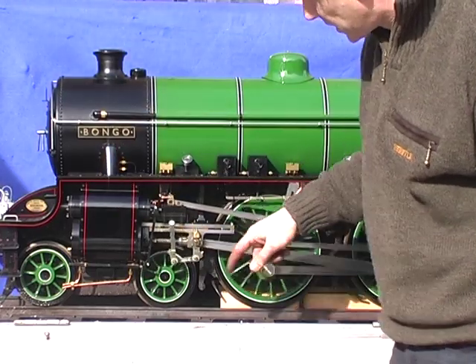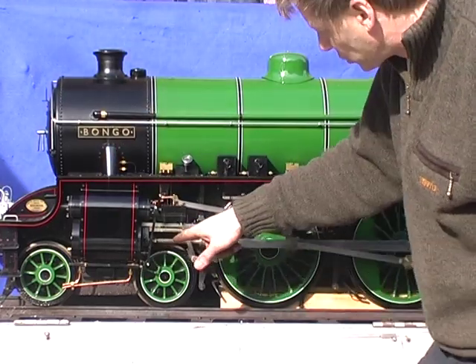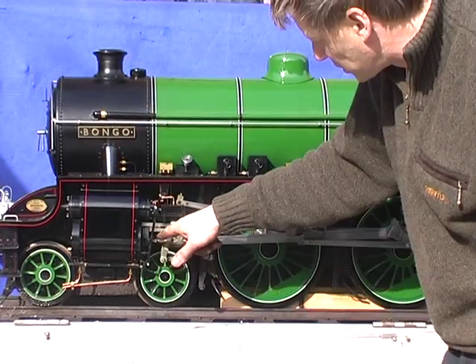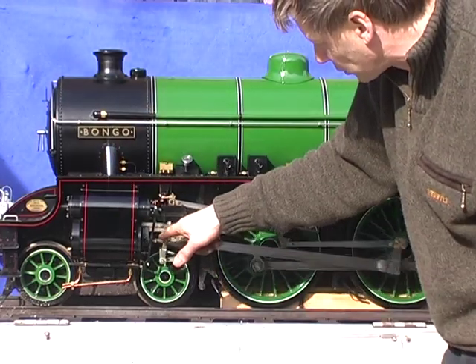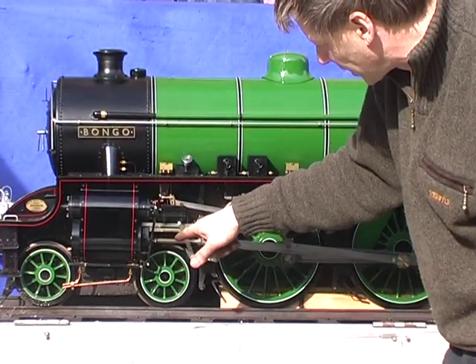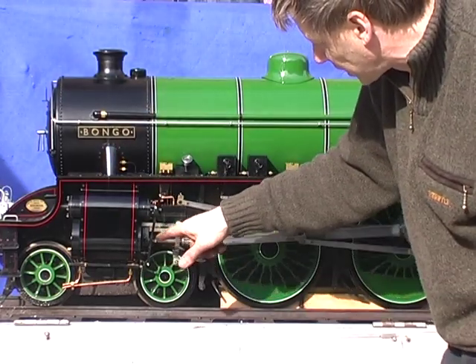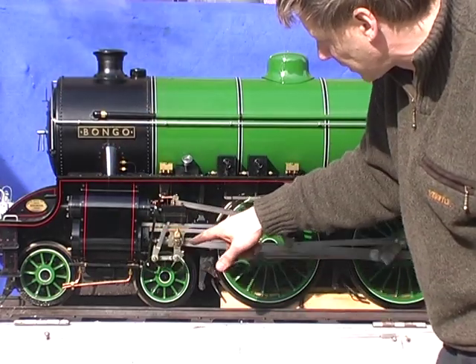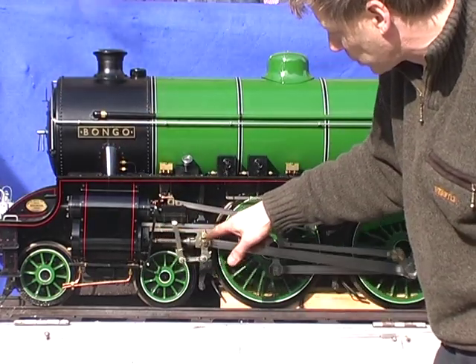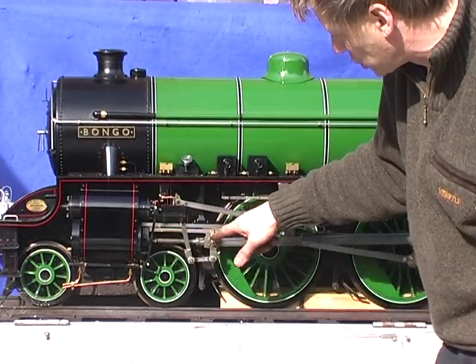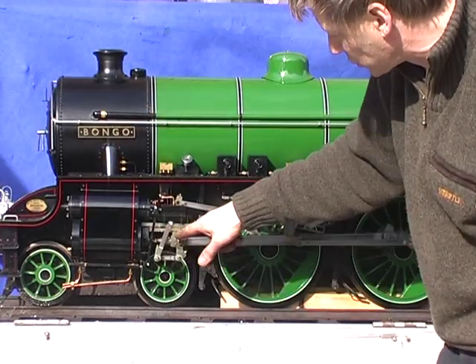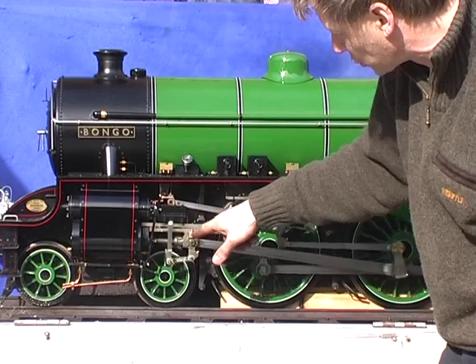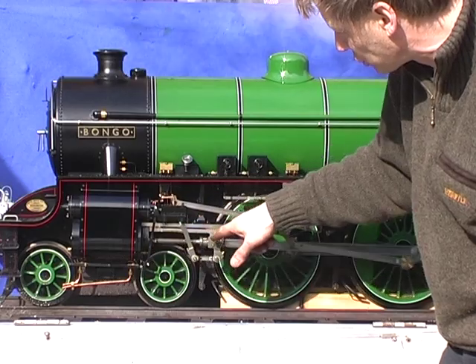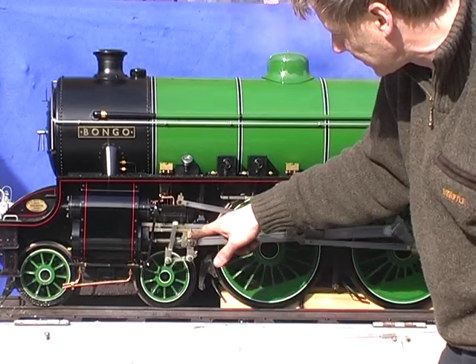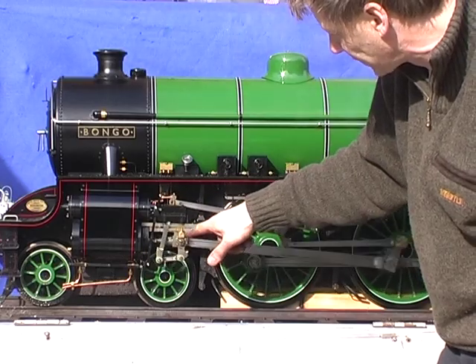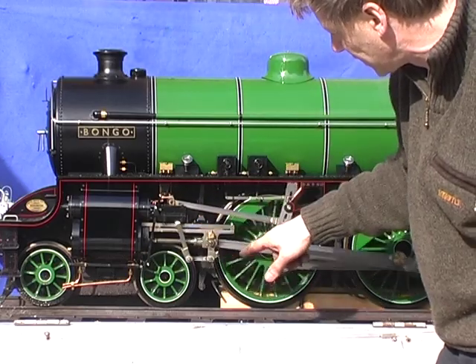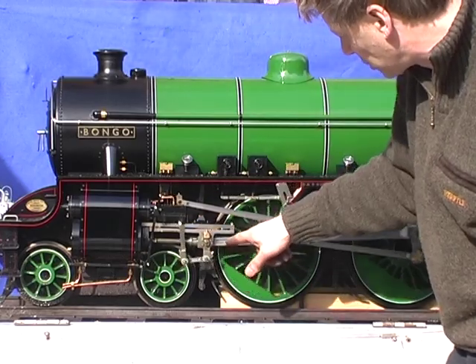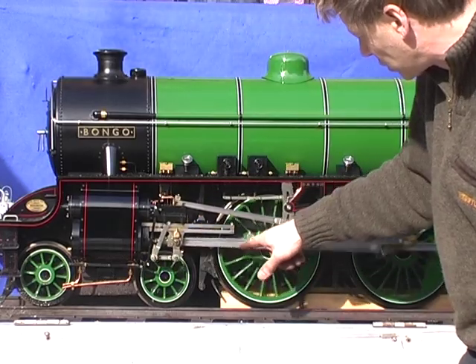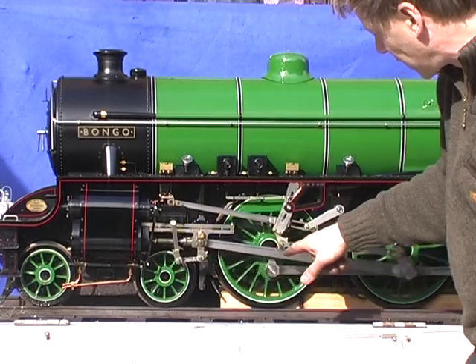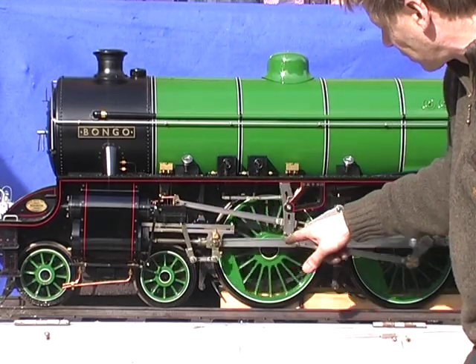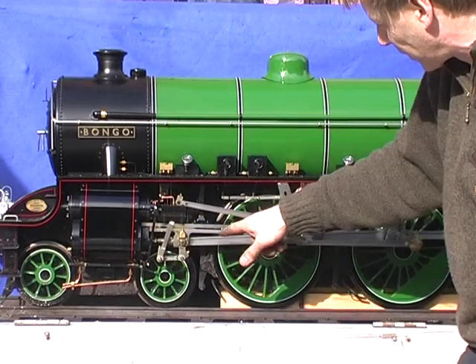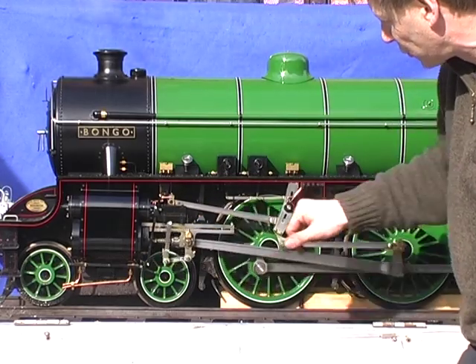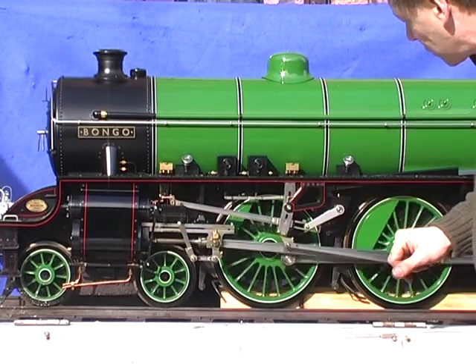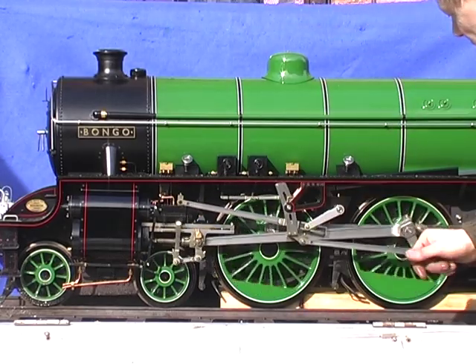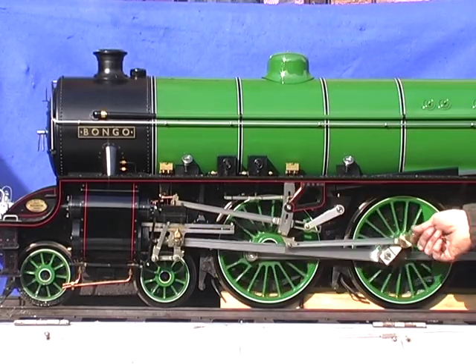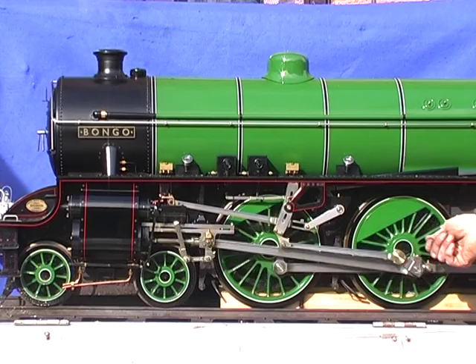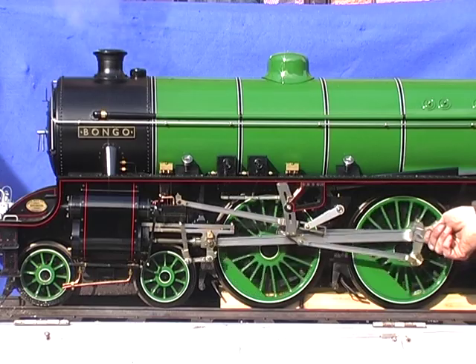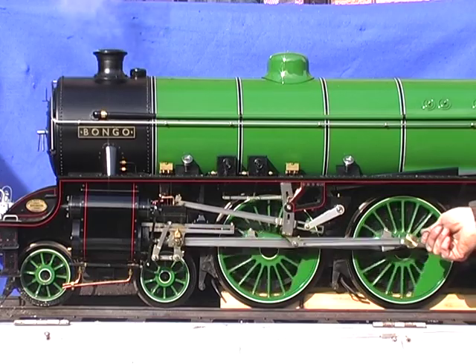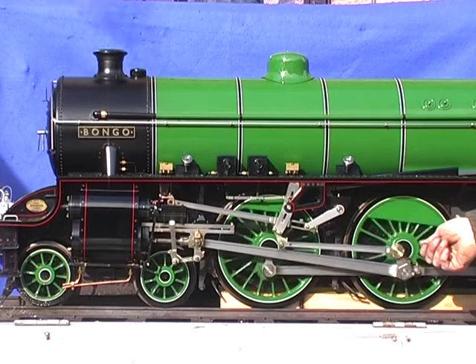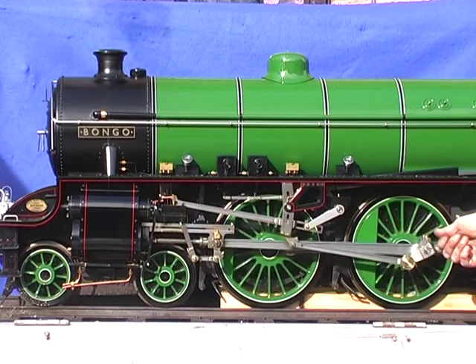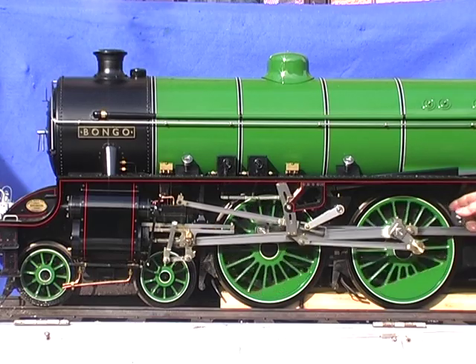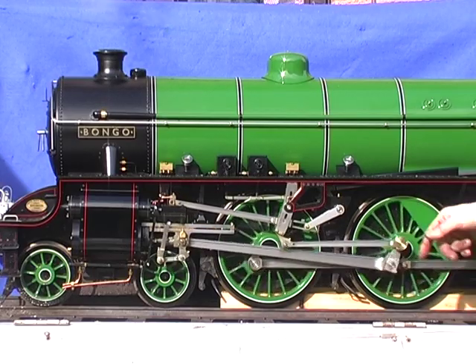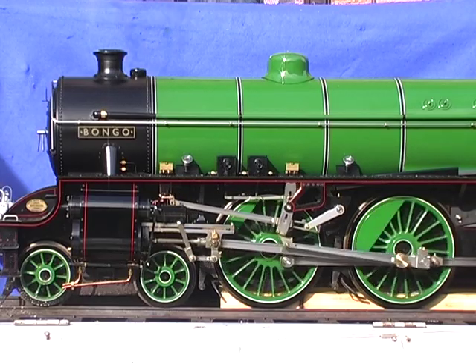You can see the piston rod coming out here, which pushes backwards and forwards the cross head, which pushes the connecting rod backwards and forwards, which pushes and pulls on the crank pin to turn the driving wheel.